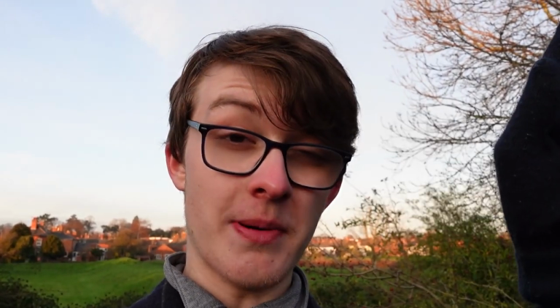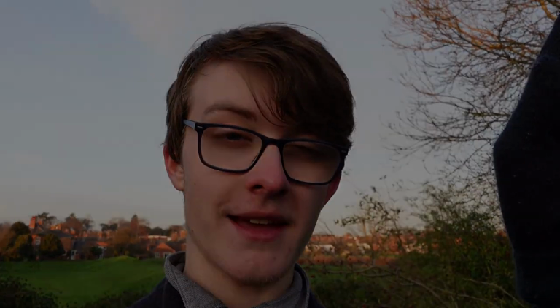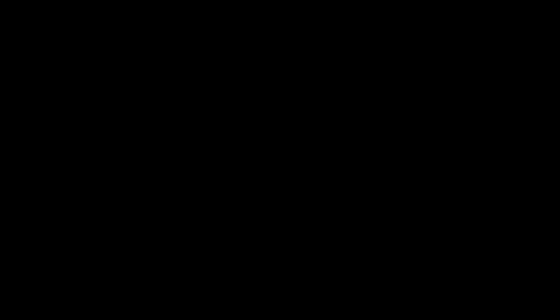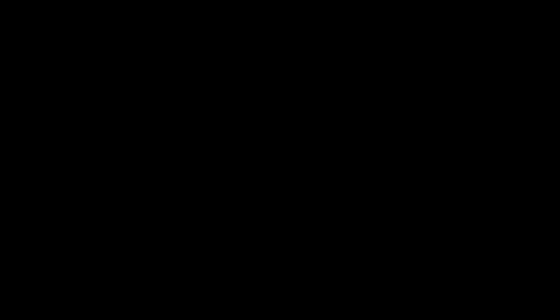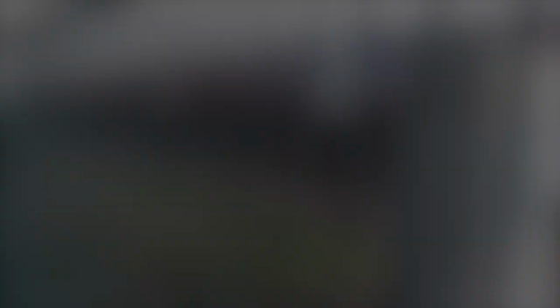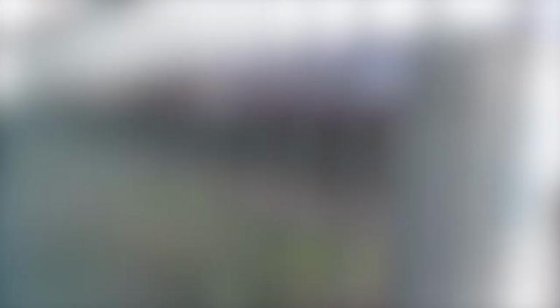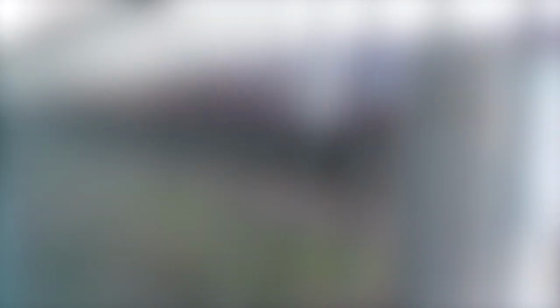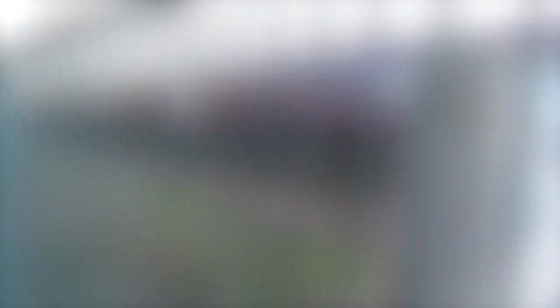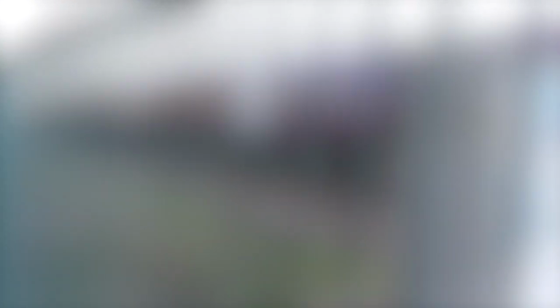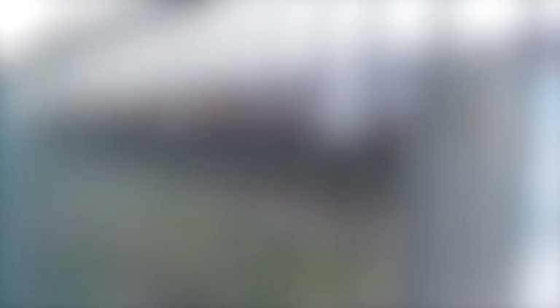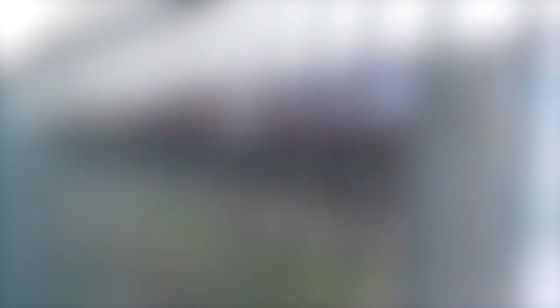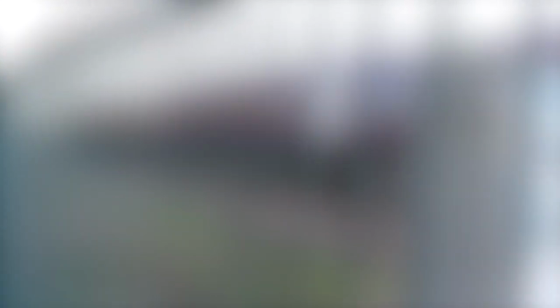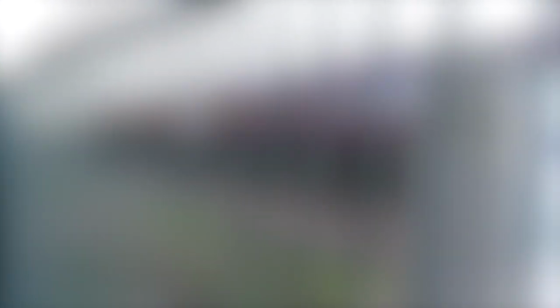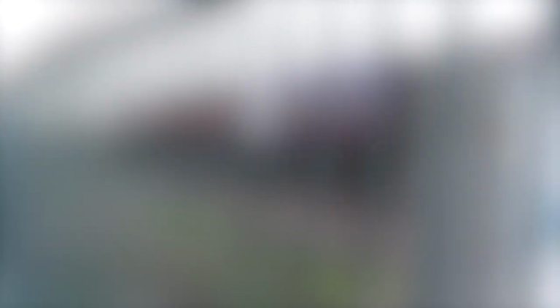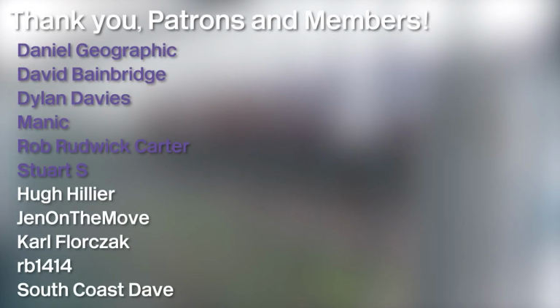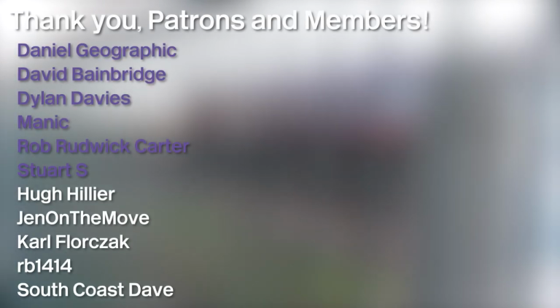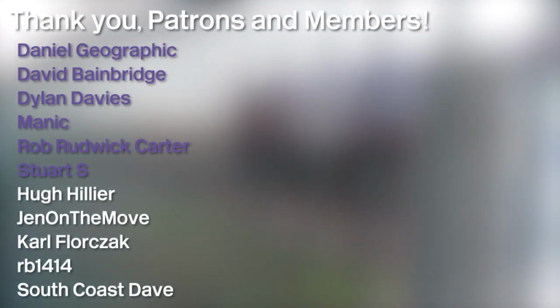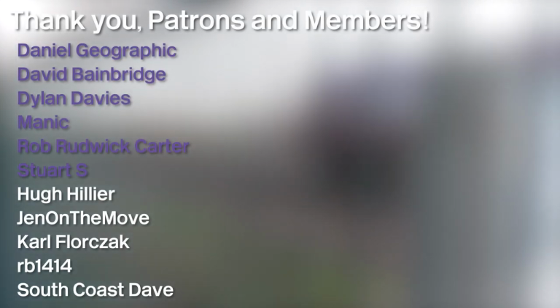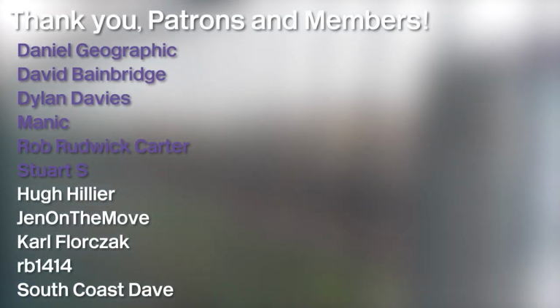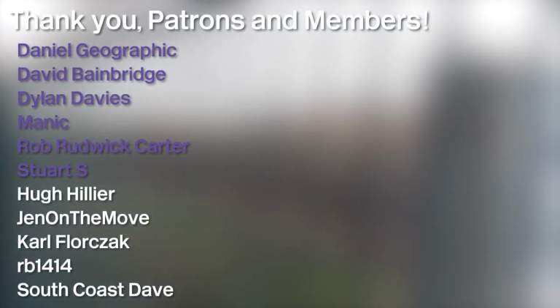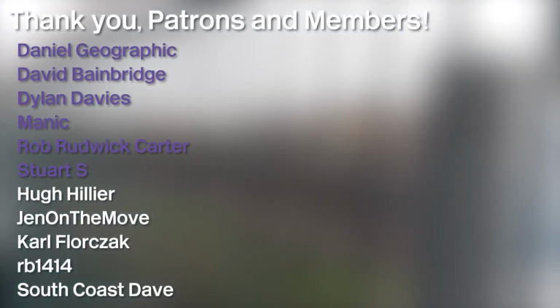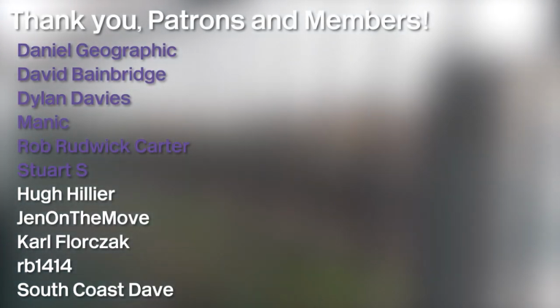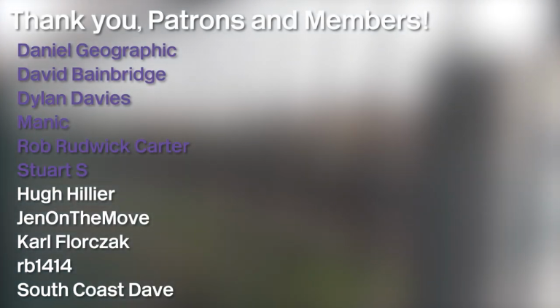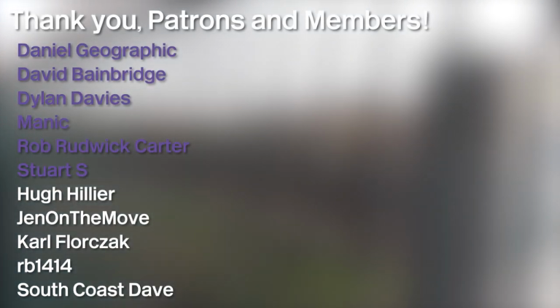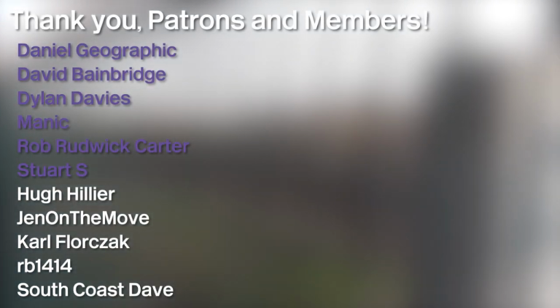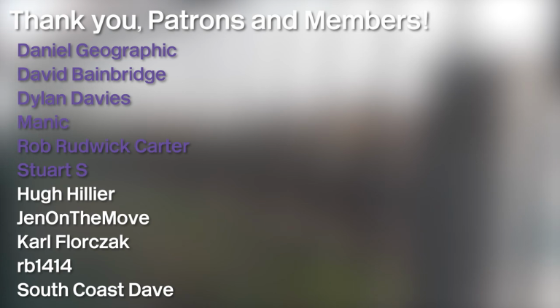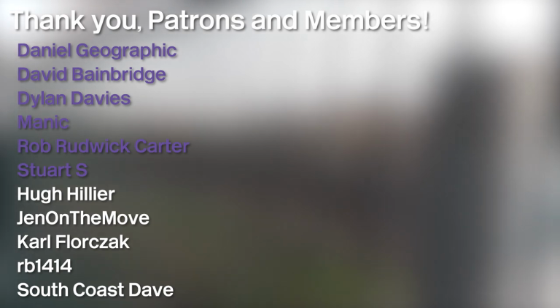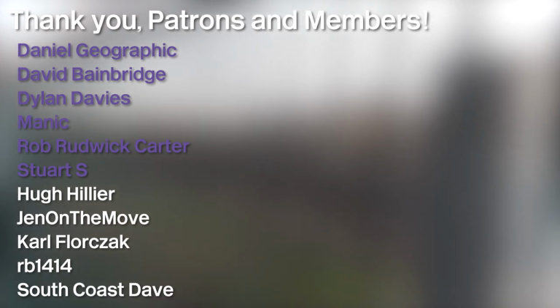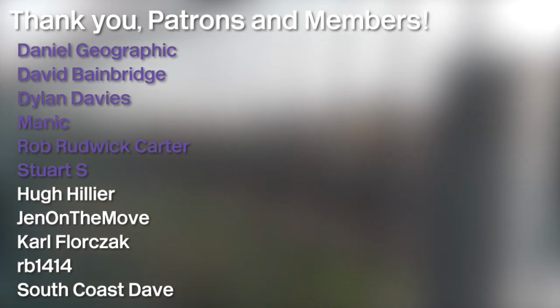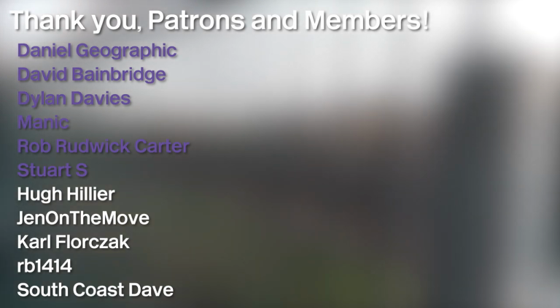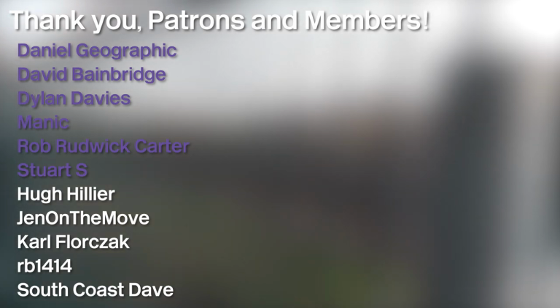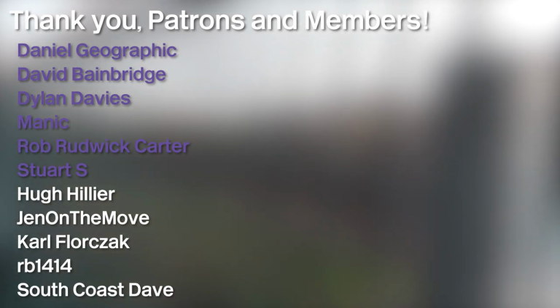And of course a huge shout-out goes out to all of my patrons and channel members who are listed on screen now, and particularly my standard premium donors: Daniel Geographic, David Bainbridge, Dylan Davies, Manik, Rob Woodwick Carter, and Stuart S.